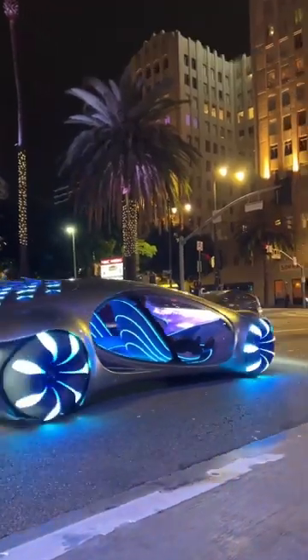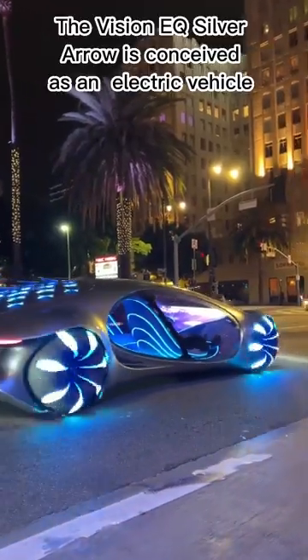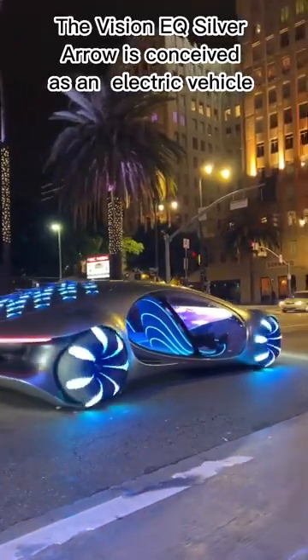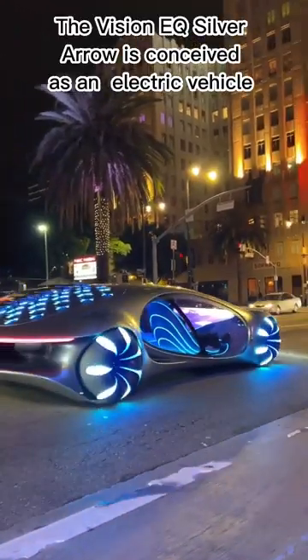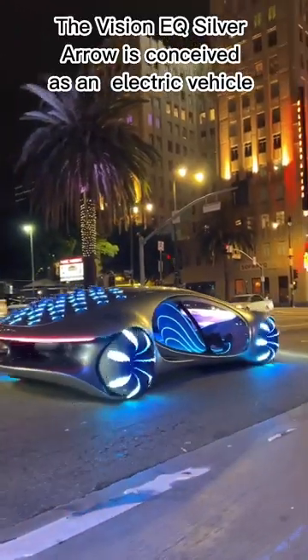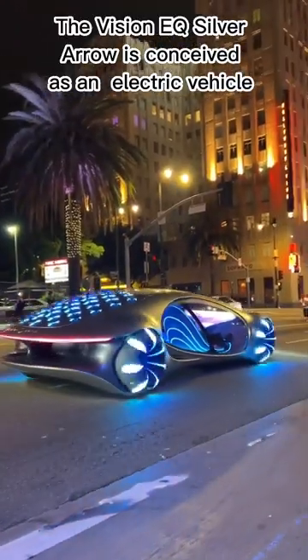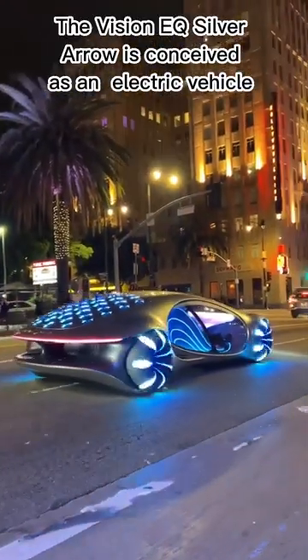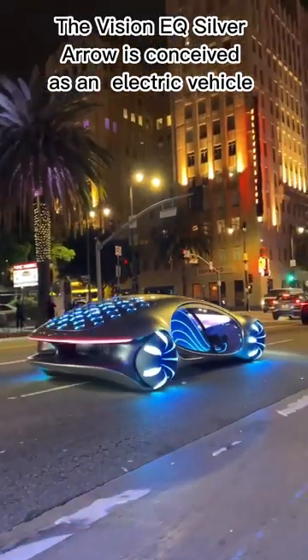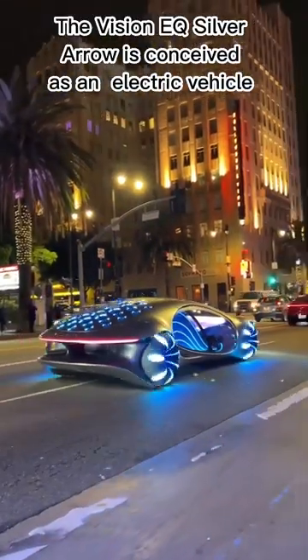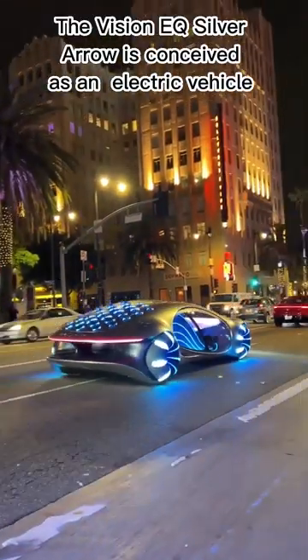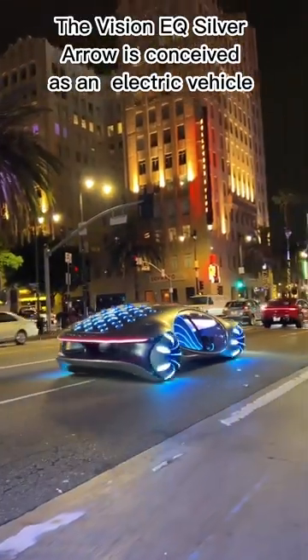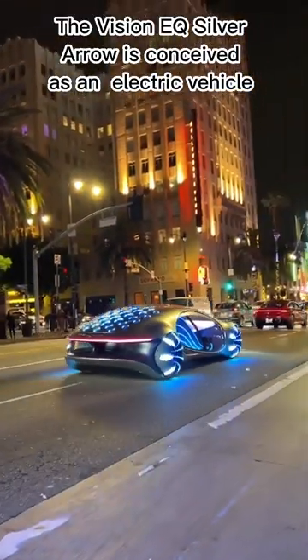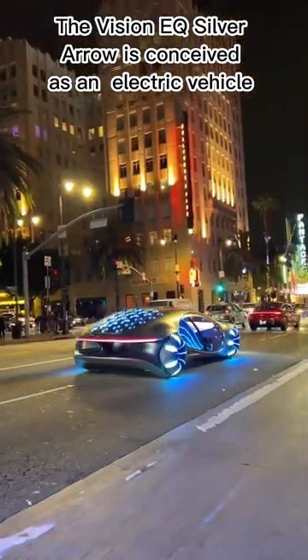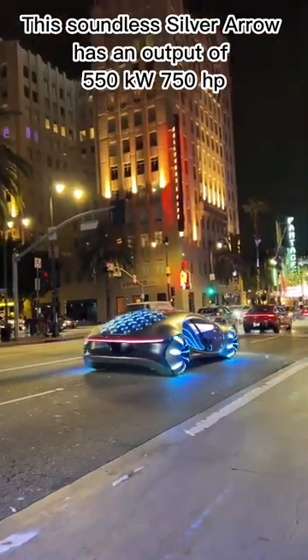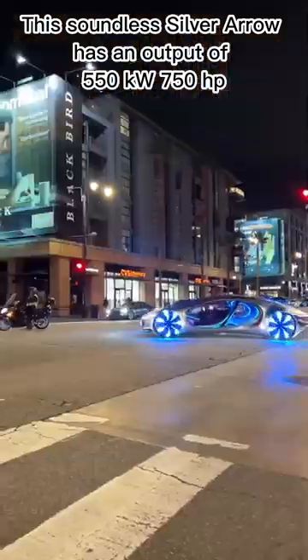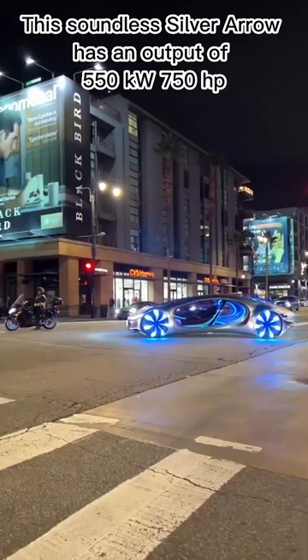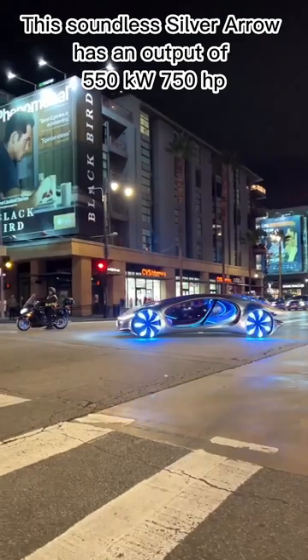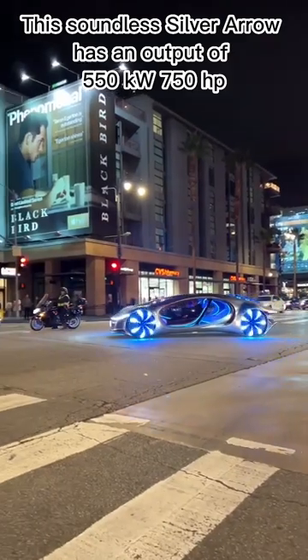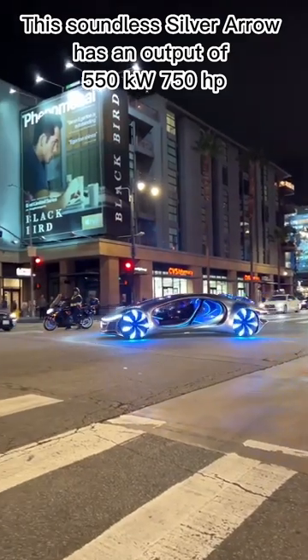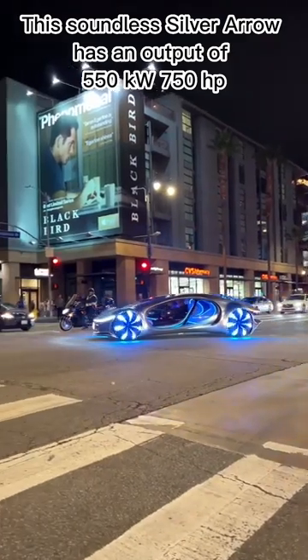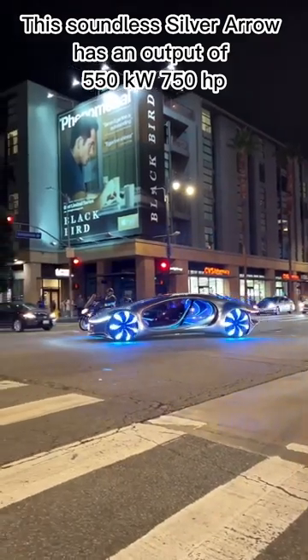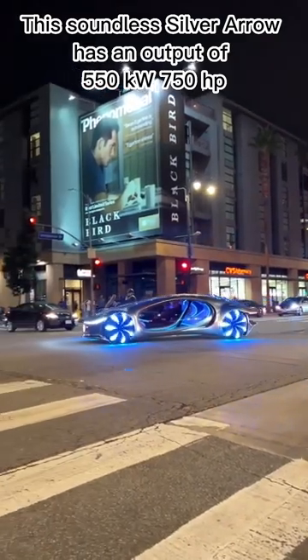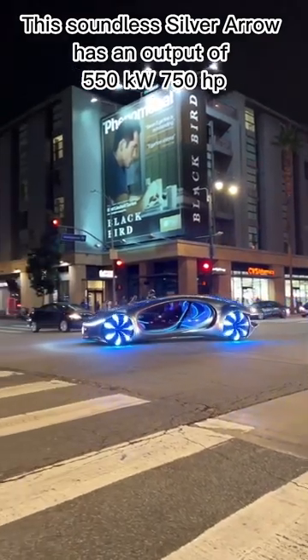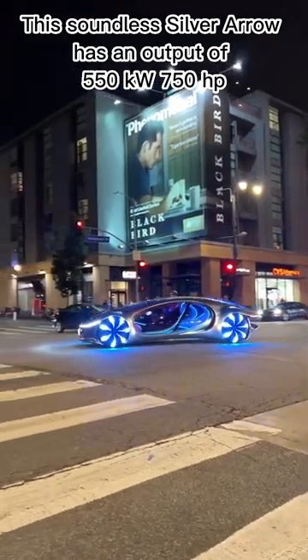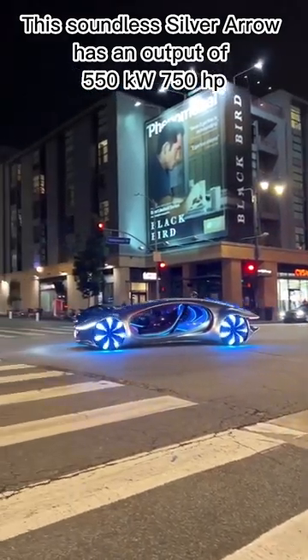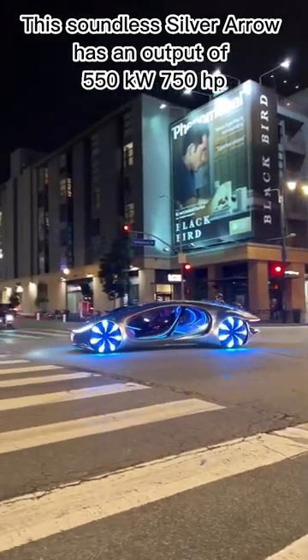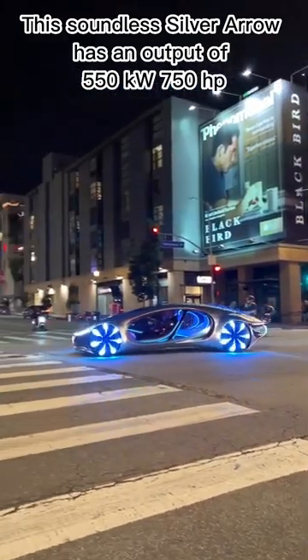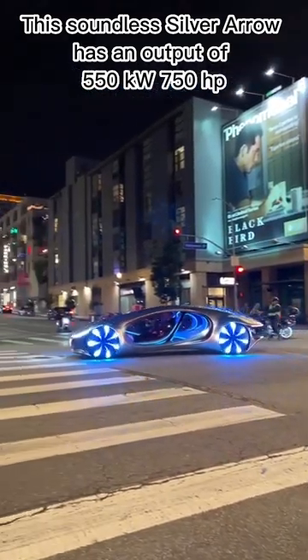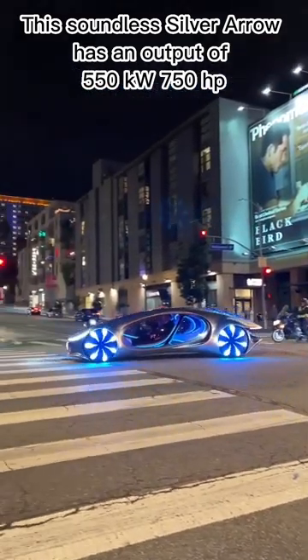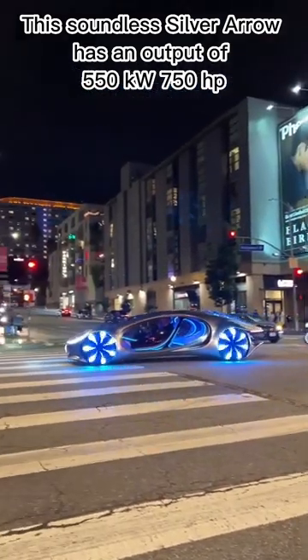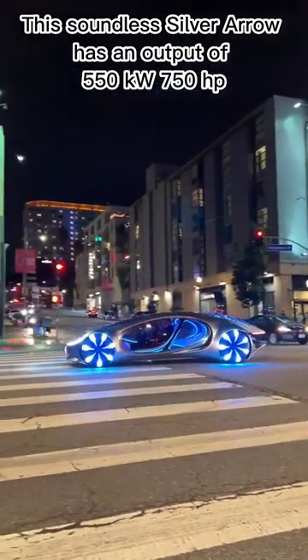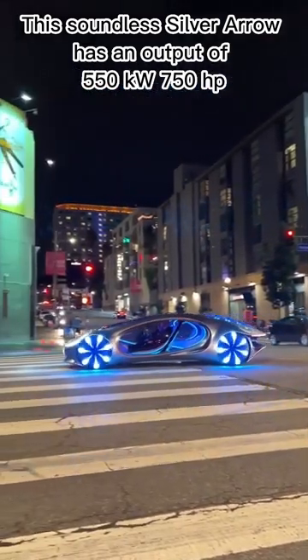The Vision EQ Silver Arrow is conceived as an electric vehicle. This soundless silver arrow has an output of 550 kW — 750 hp.